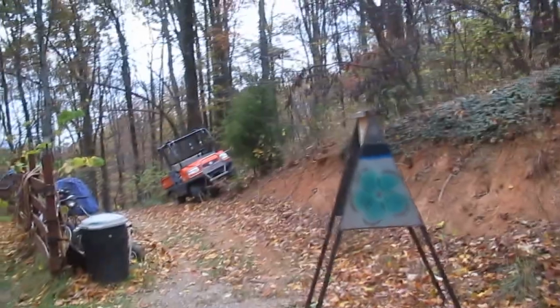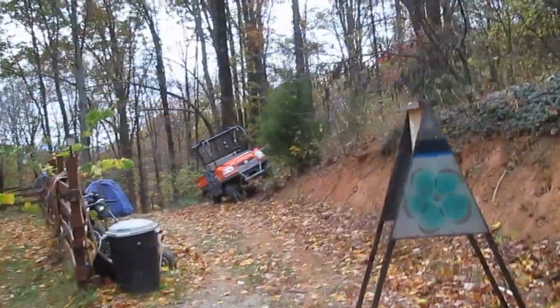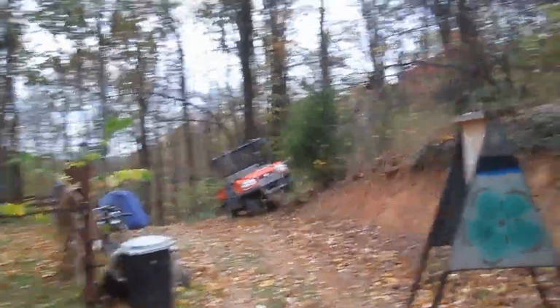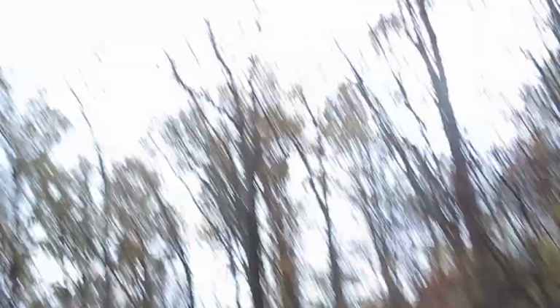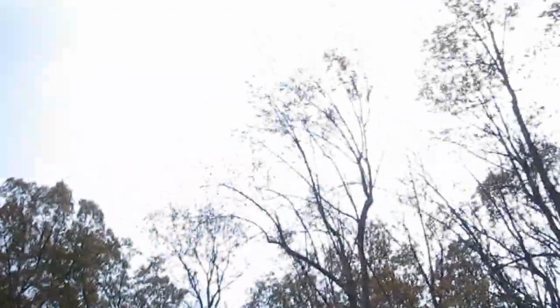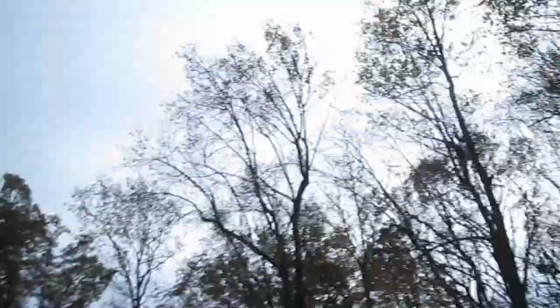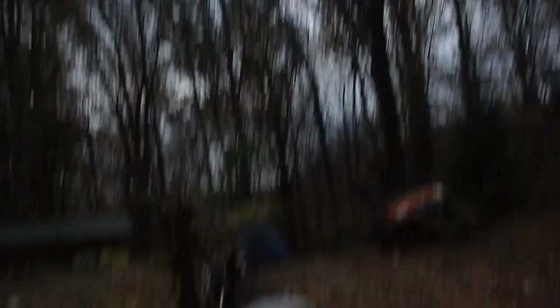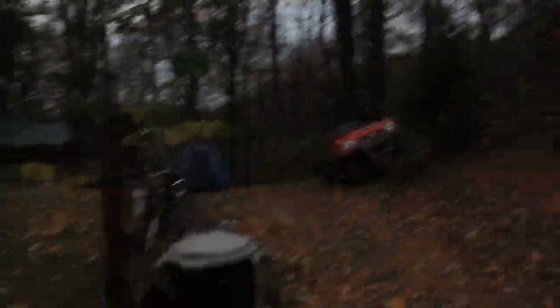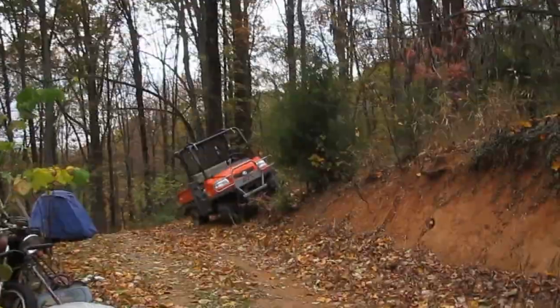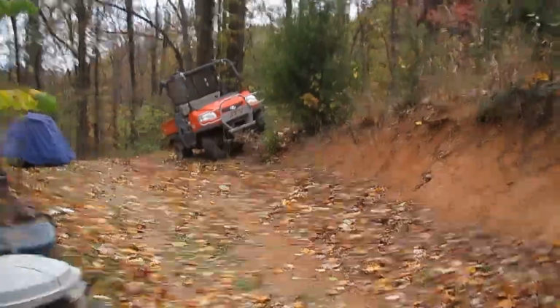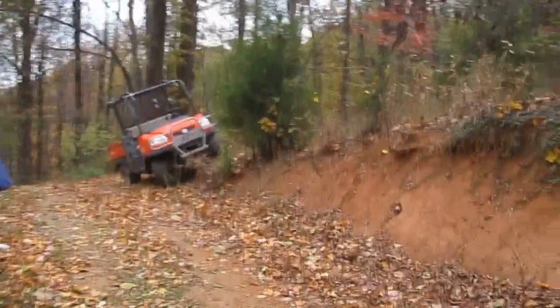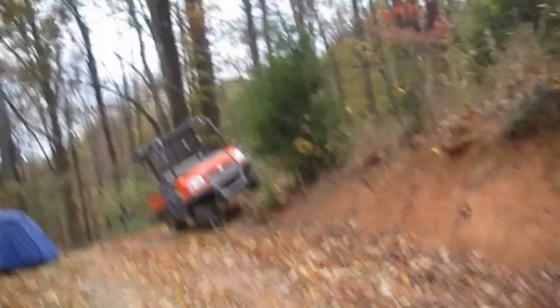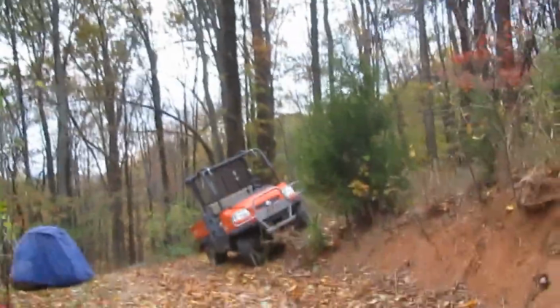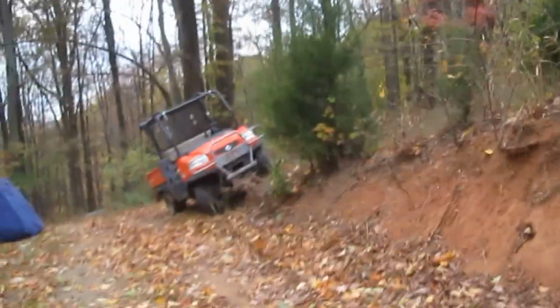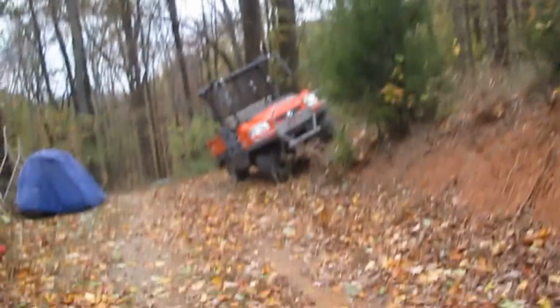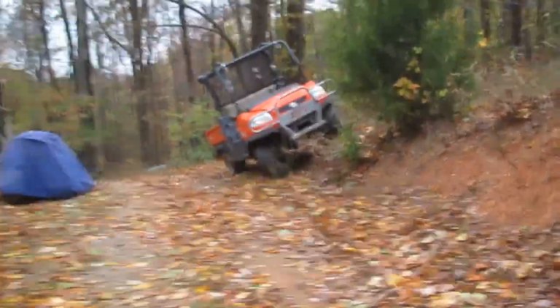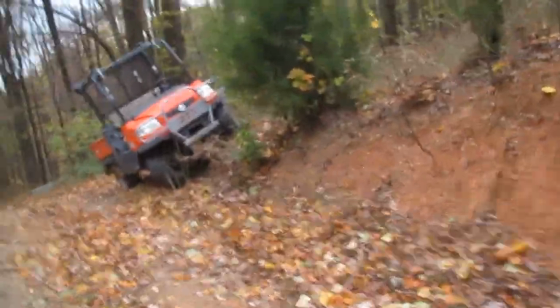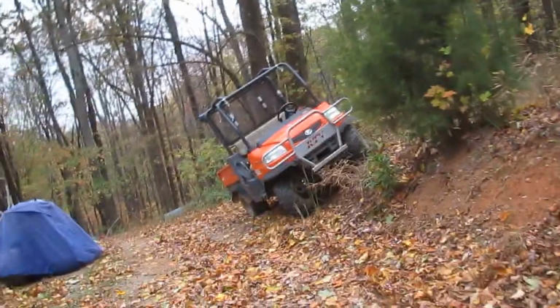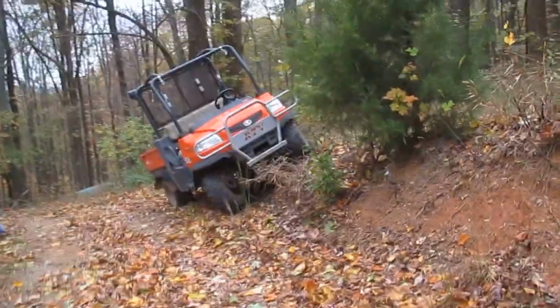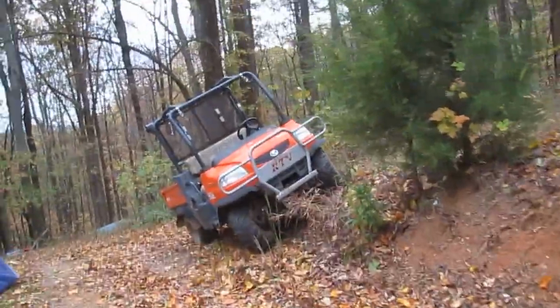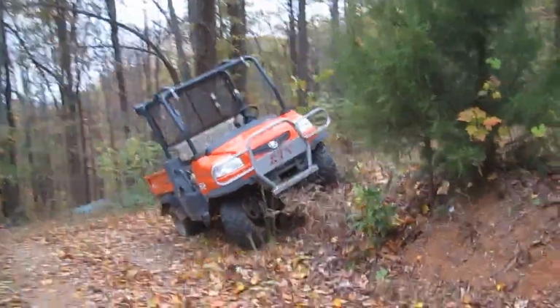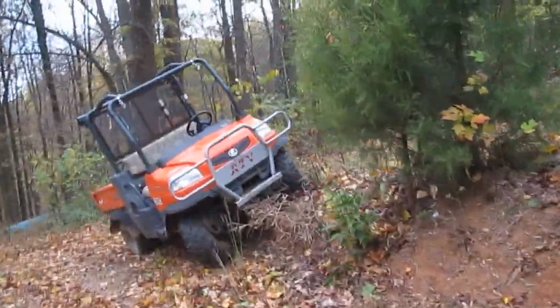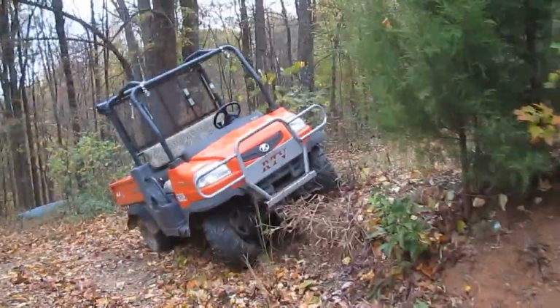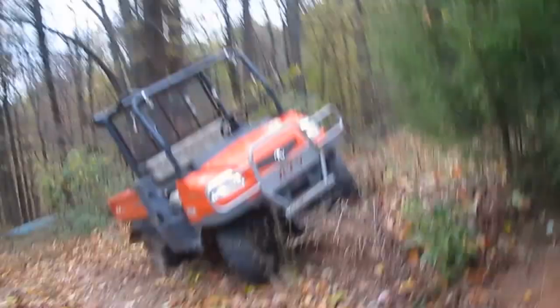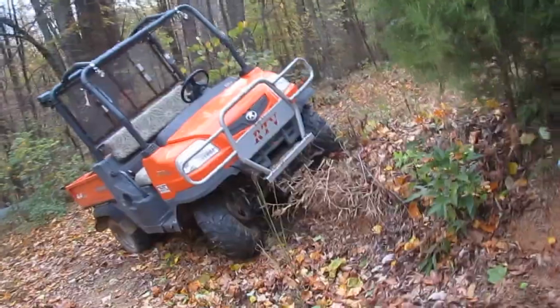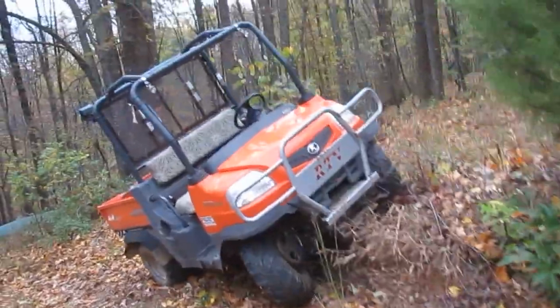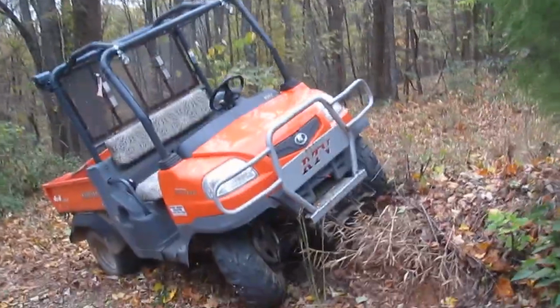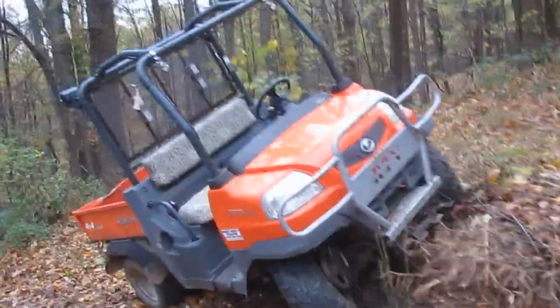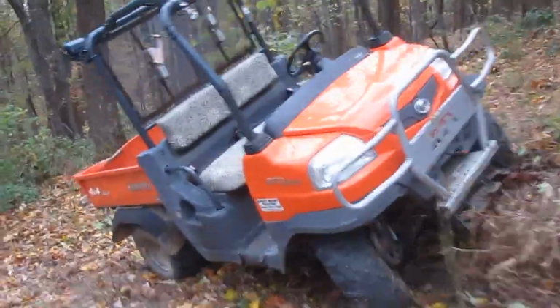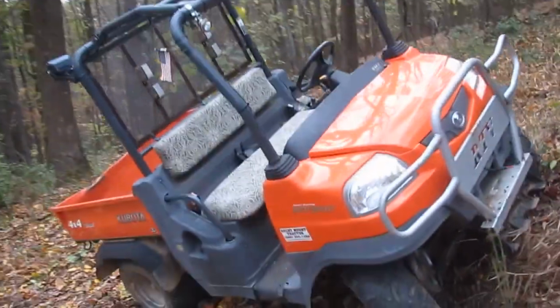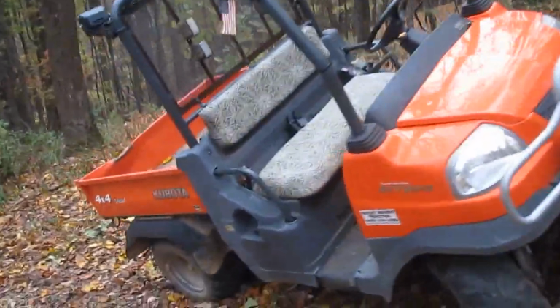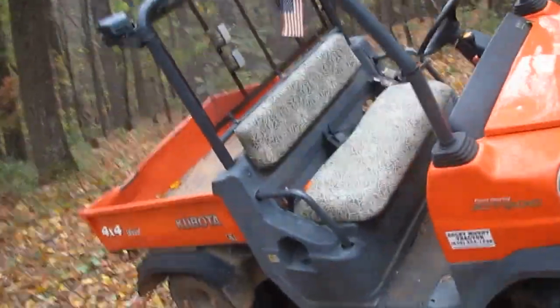Hey guys, another crappy looking day here — cold, overcast. I had to take a tire off my Kubota. I want to show you how I don't need no stinking jacks to take tires off my Kubota.